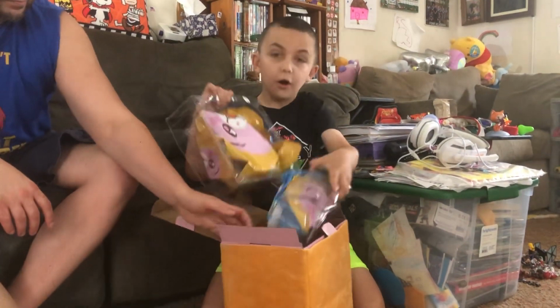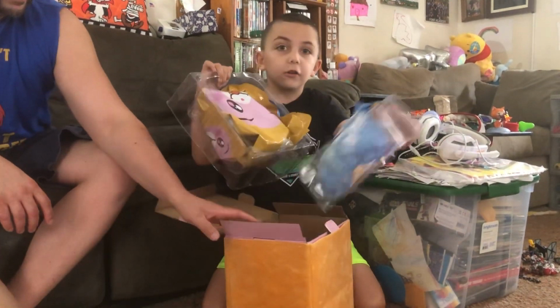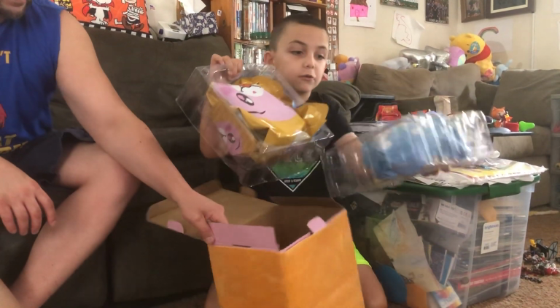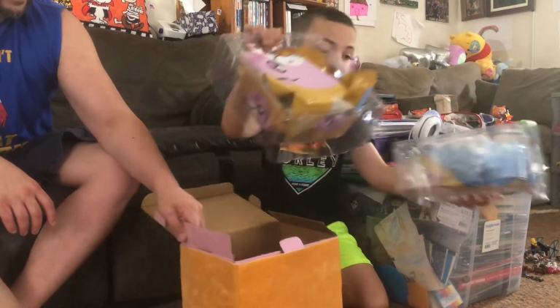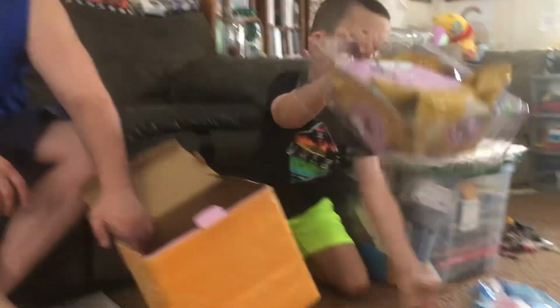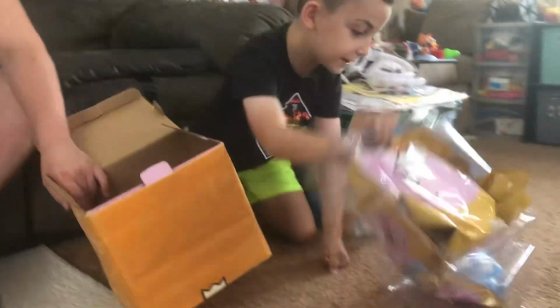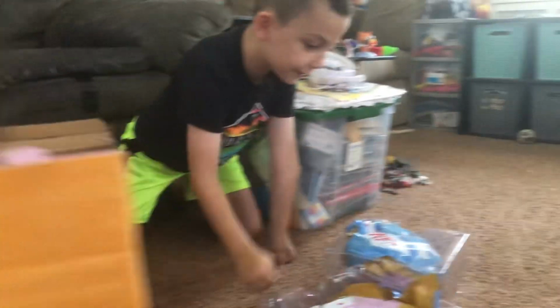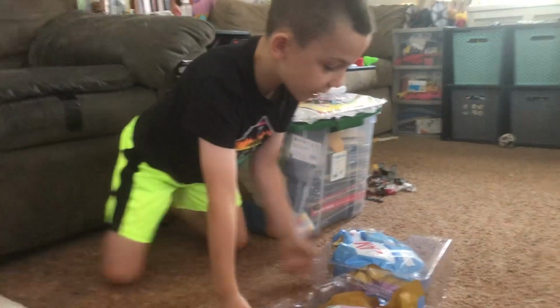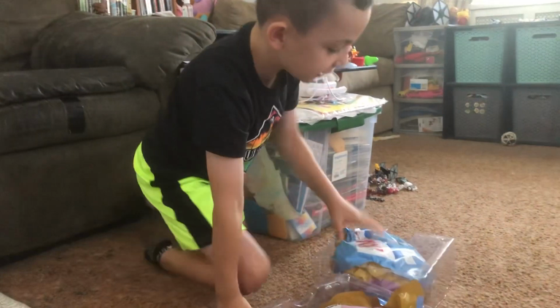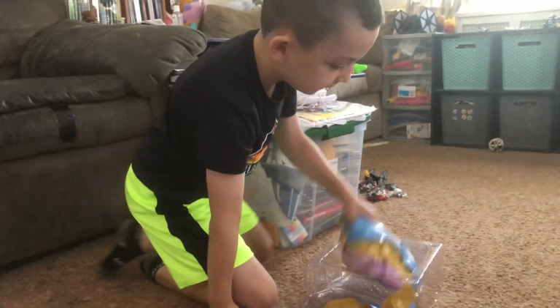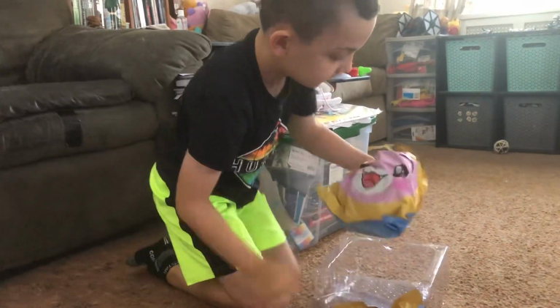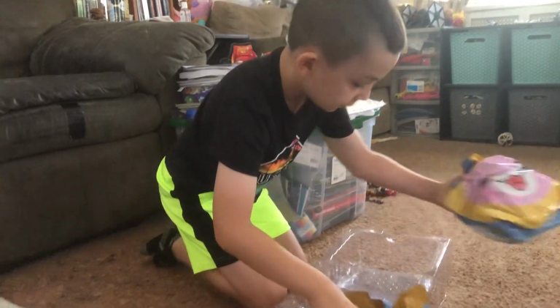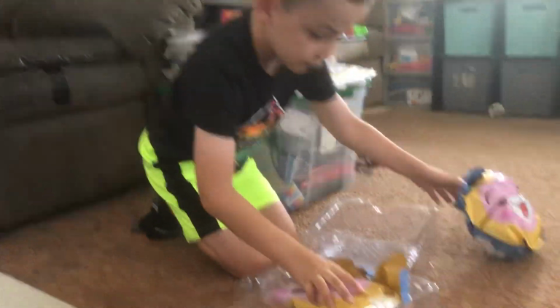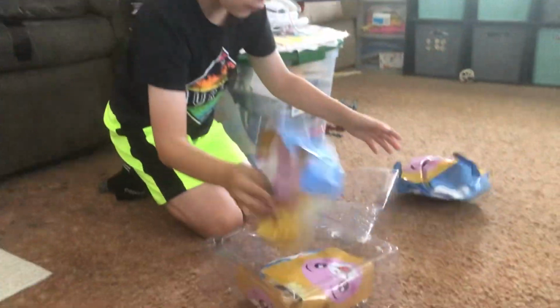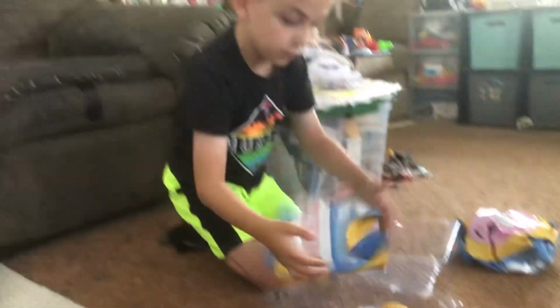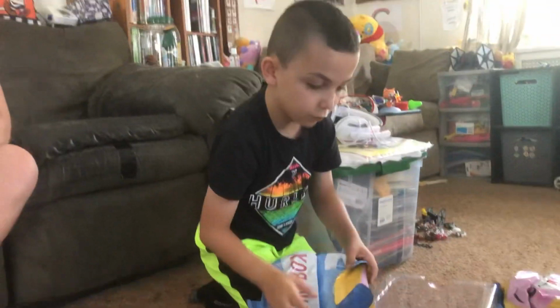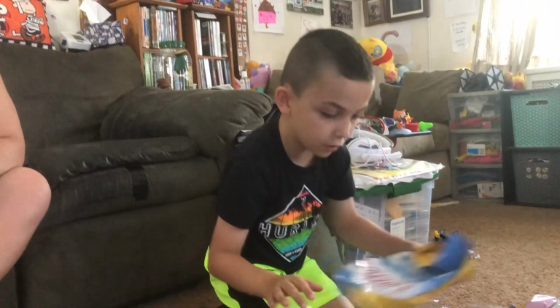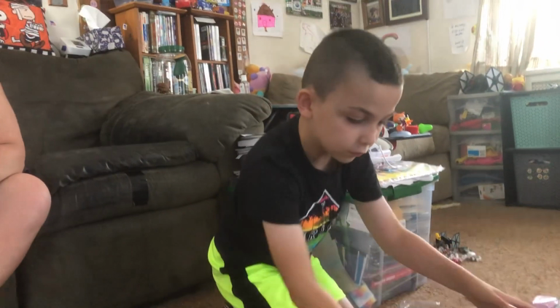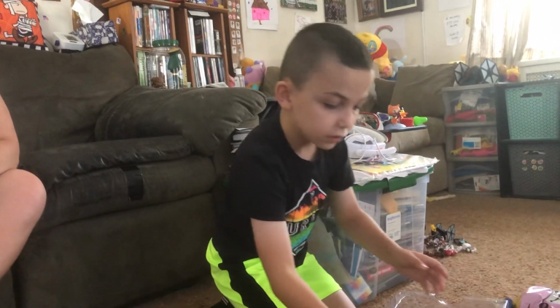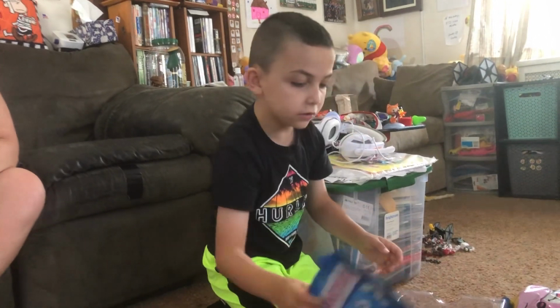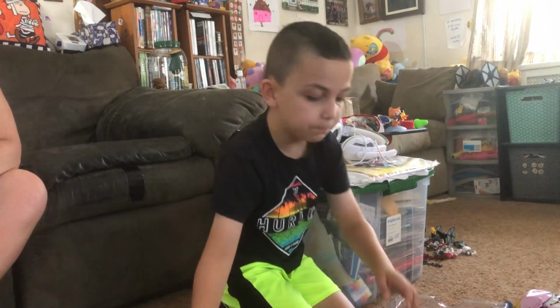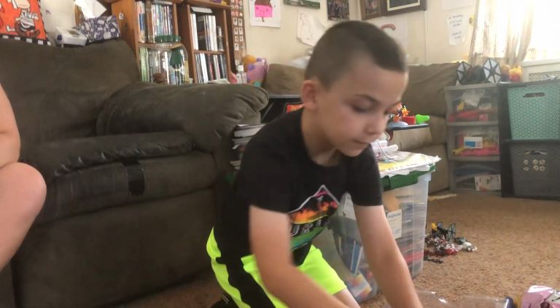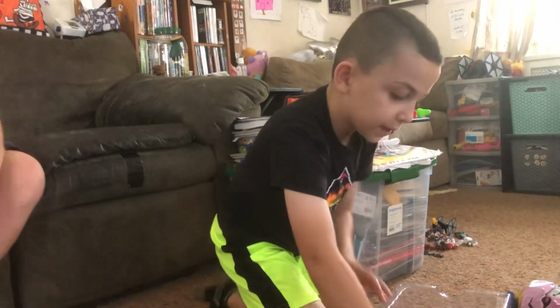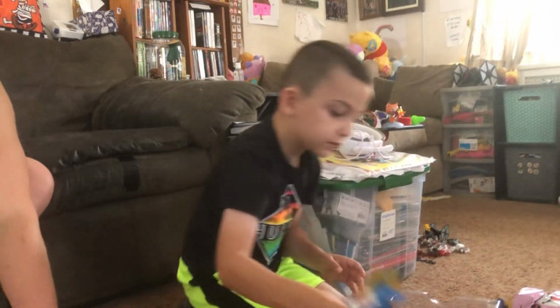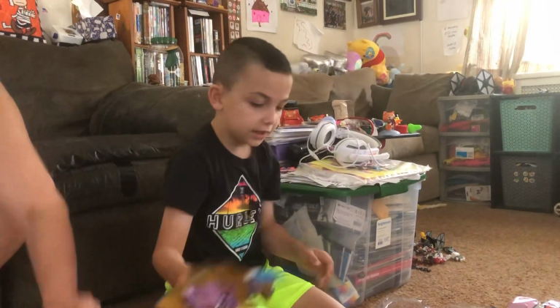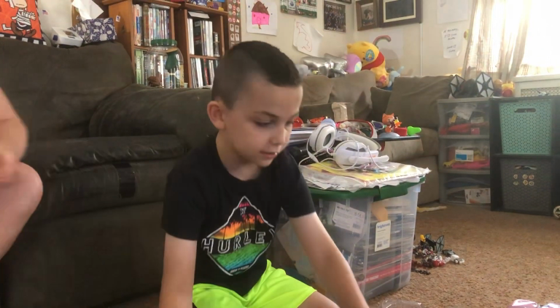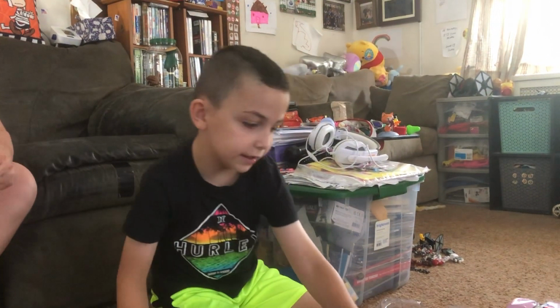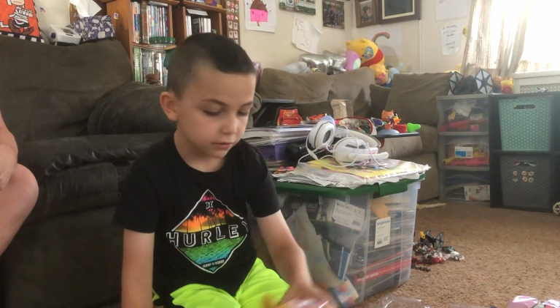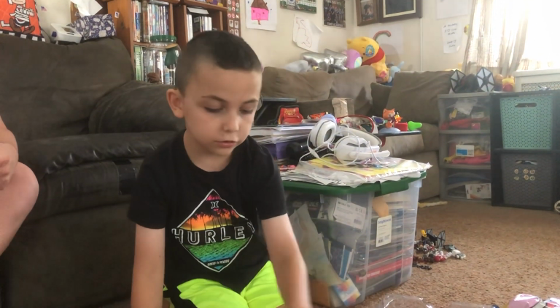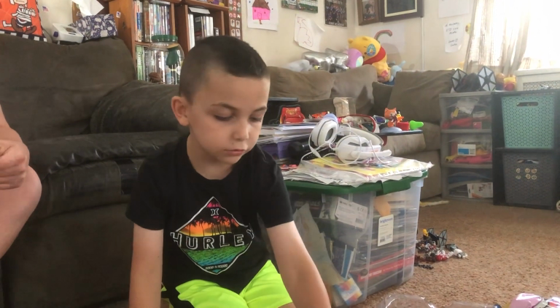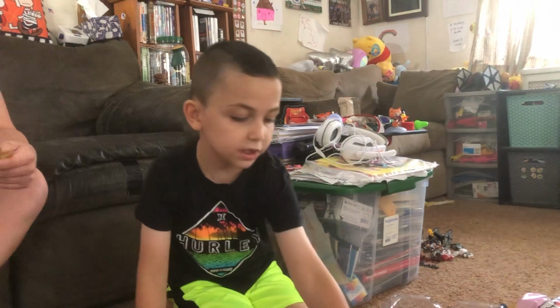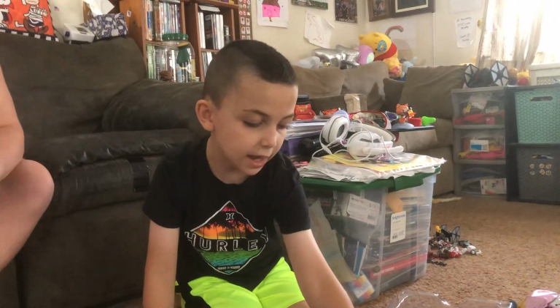Look at all these surprises guys! Let's do the big ones at the end — do those two at the end.